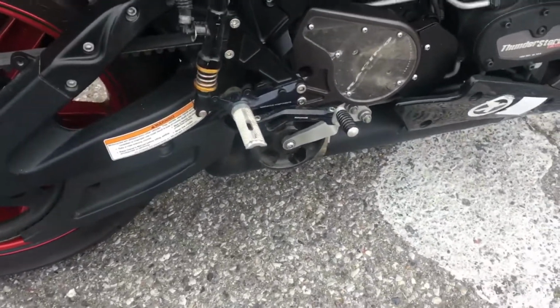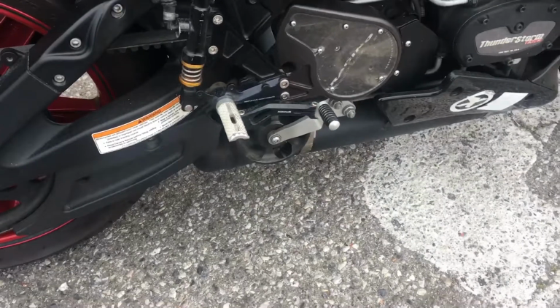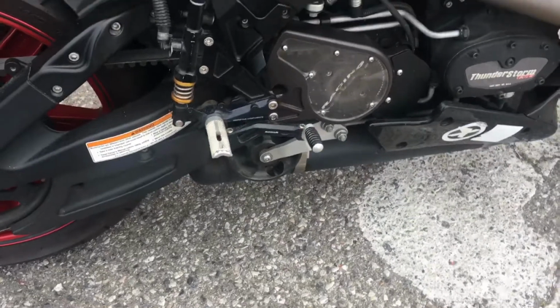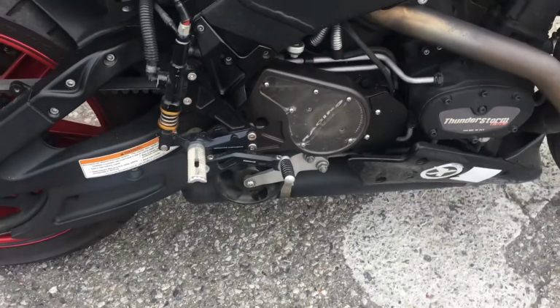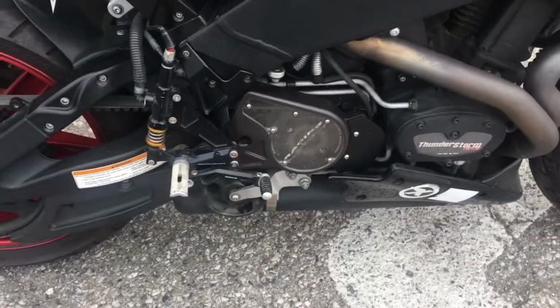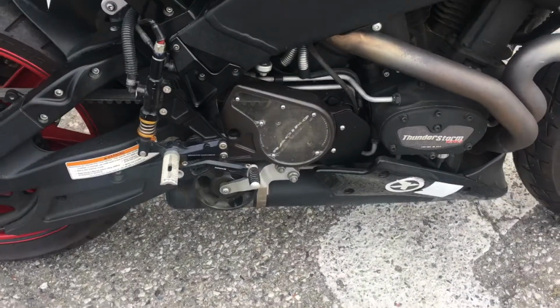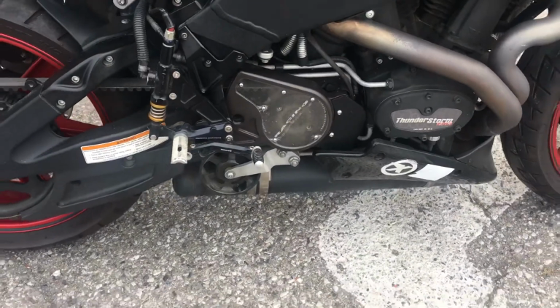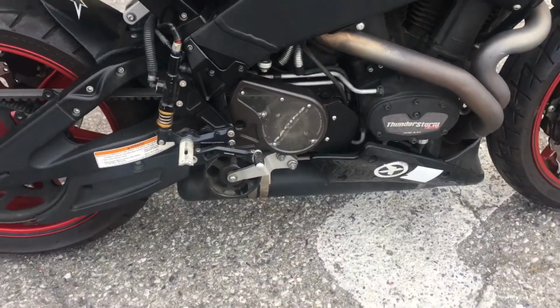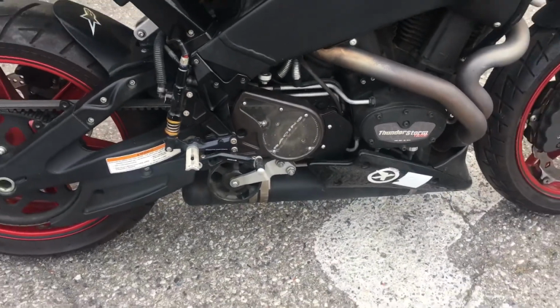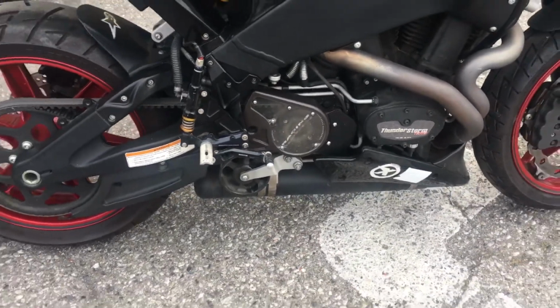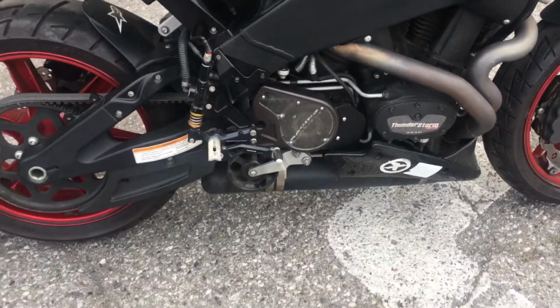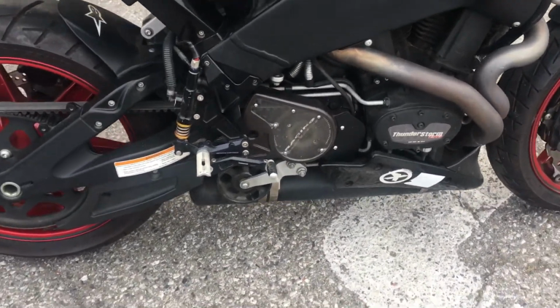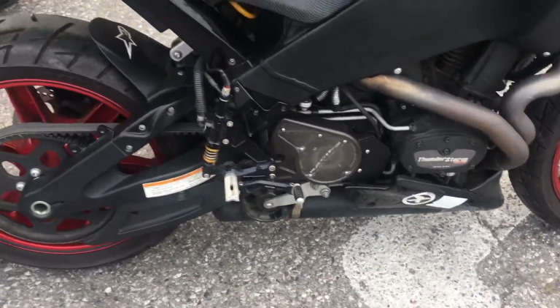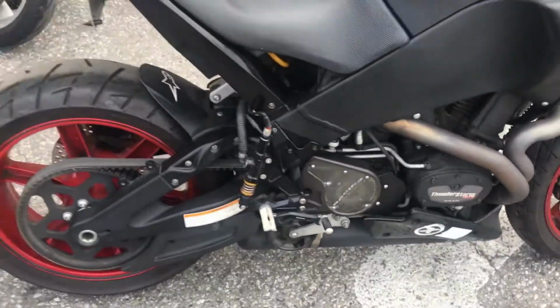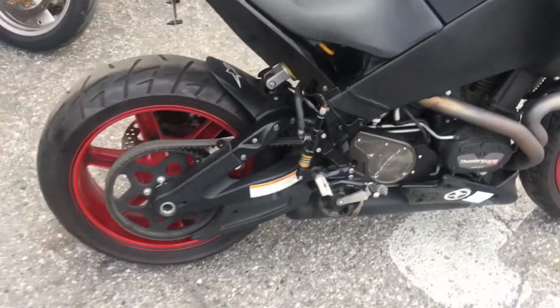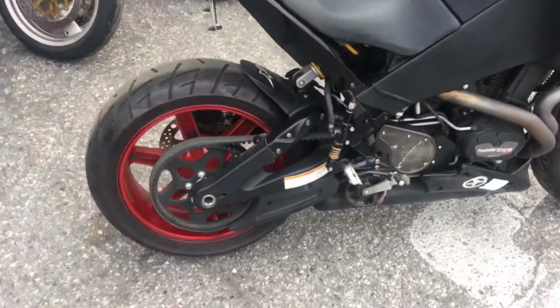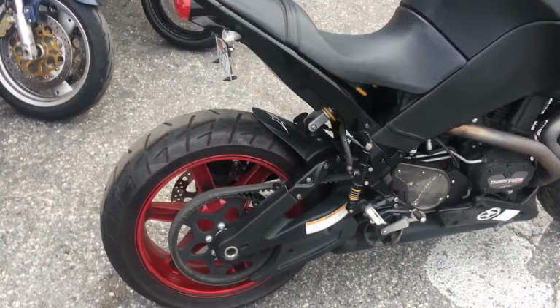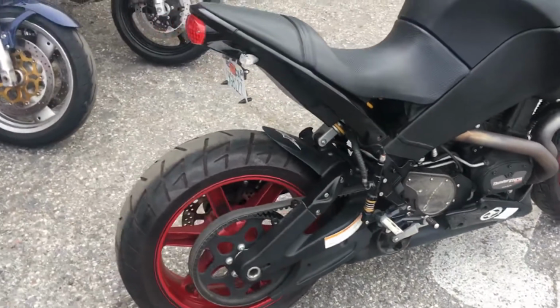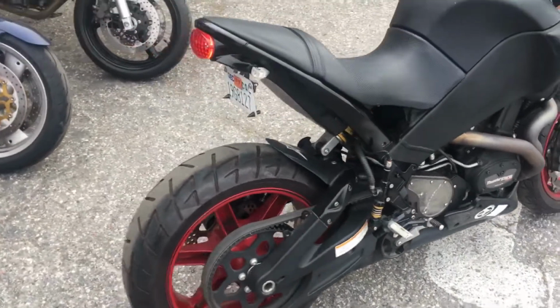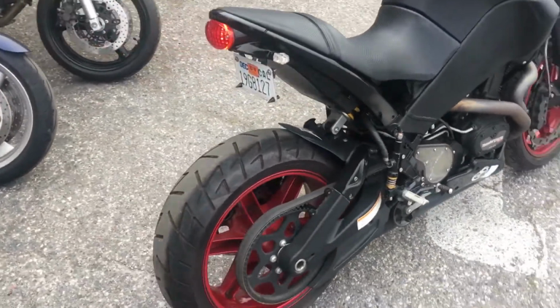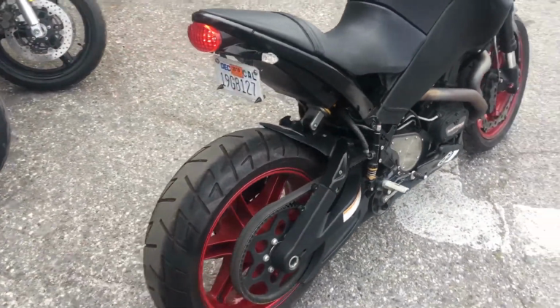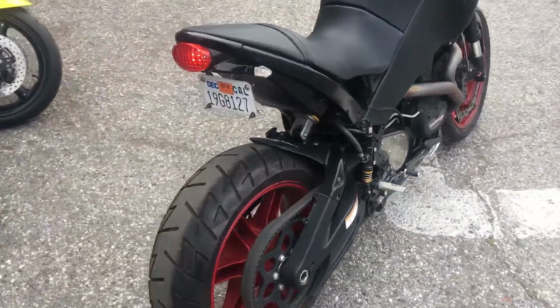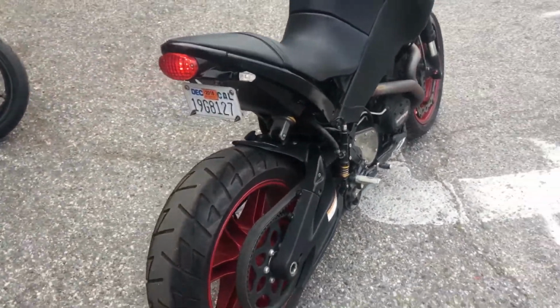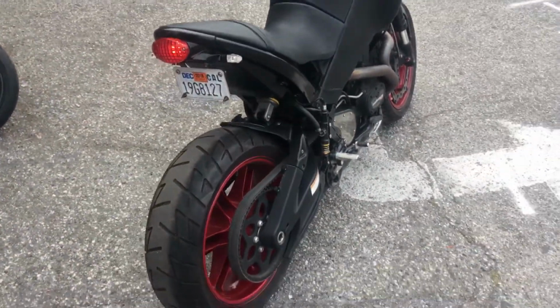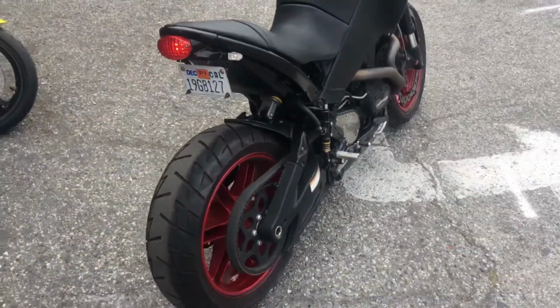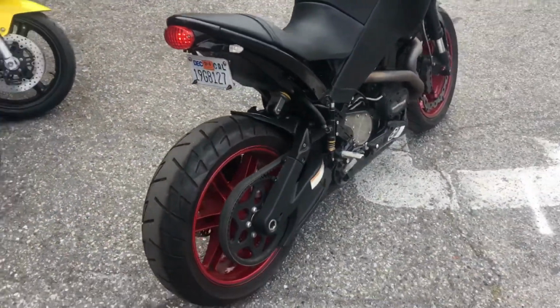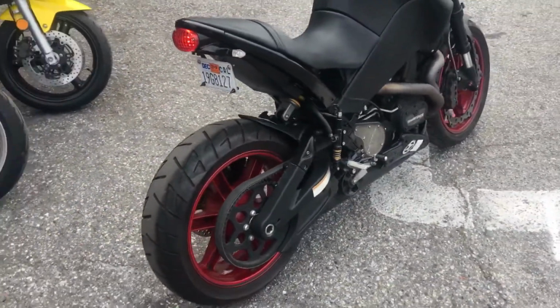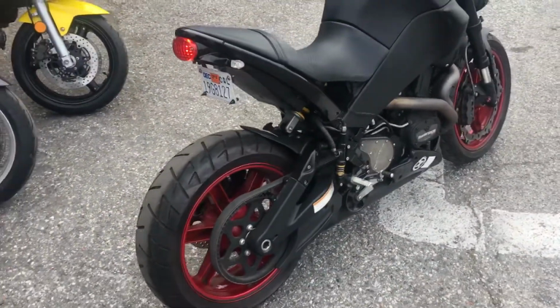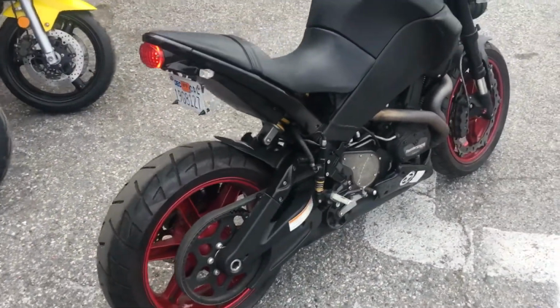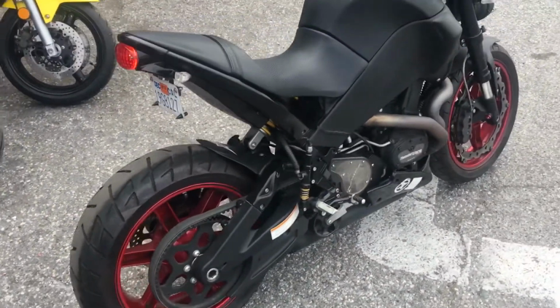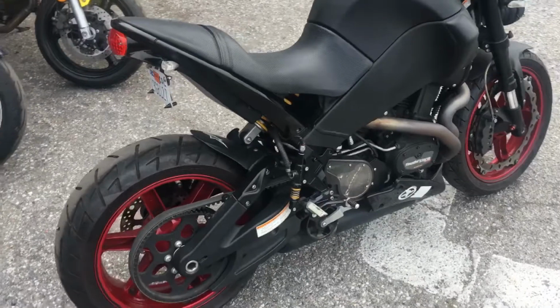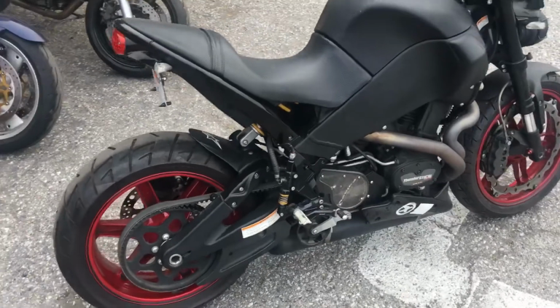It has Razoma aftermarket rear sets and an open countershaft cover. Like-new tires front and rear. The short wheelbase makes this bike handle very quickly.